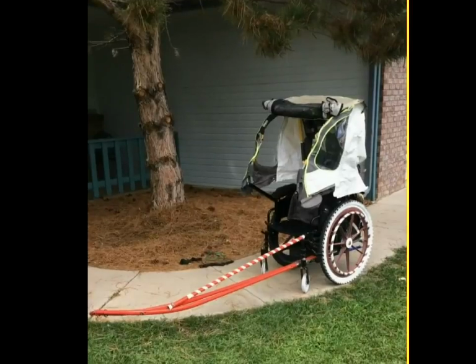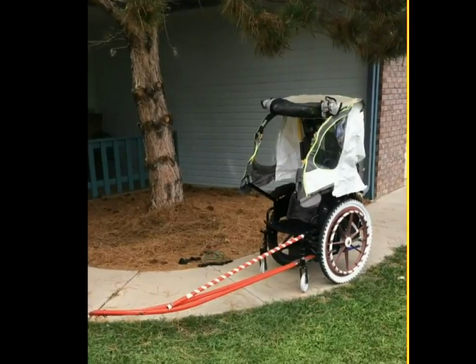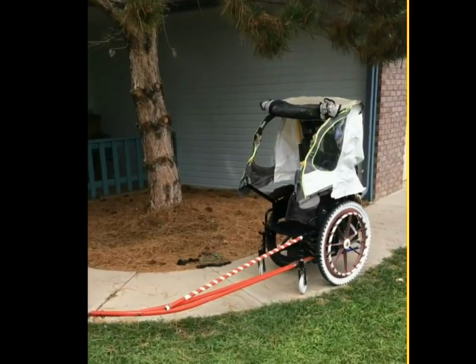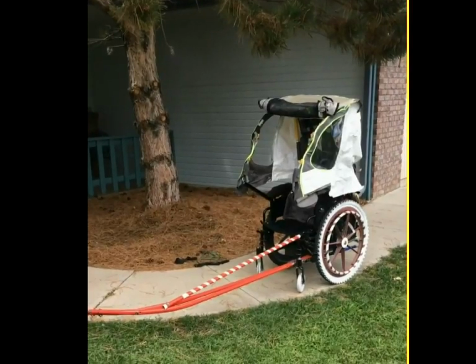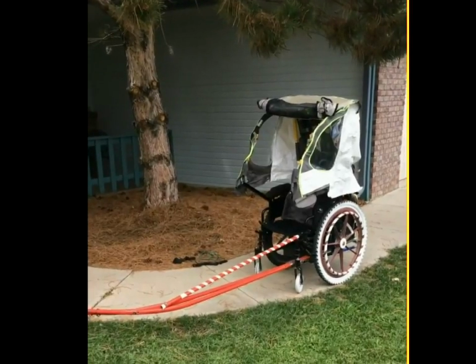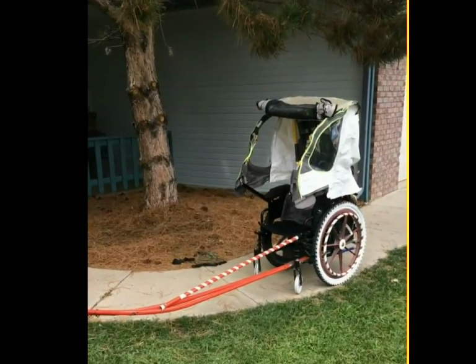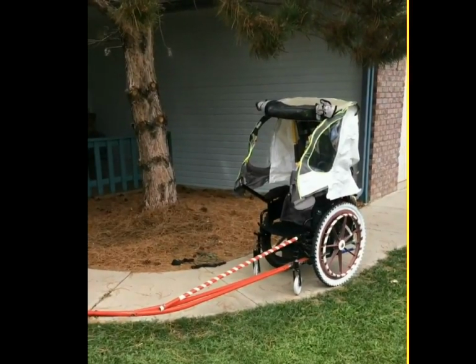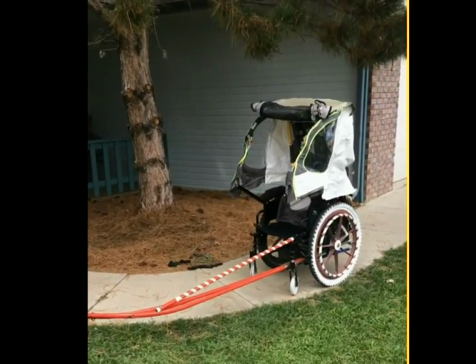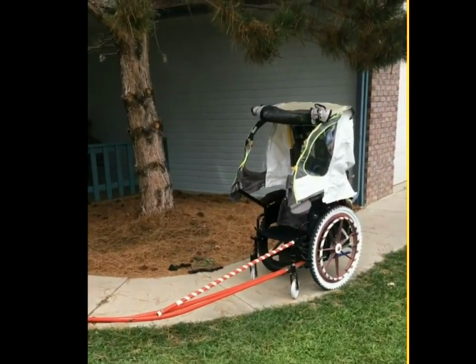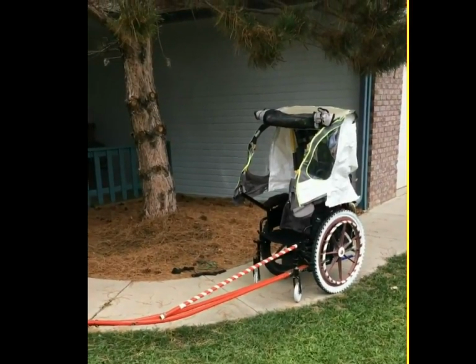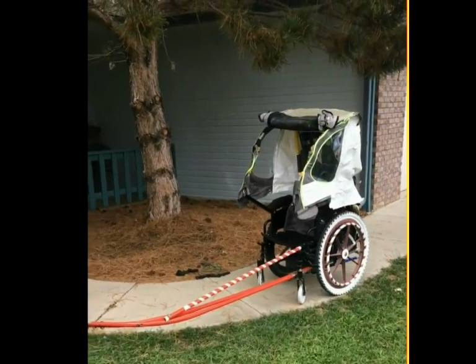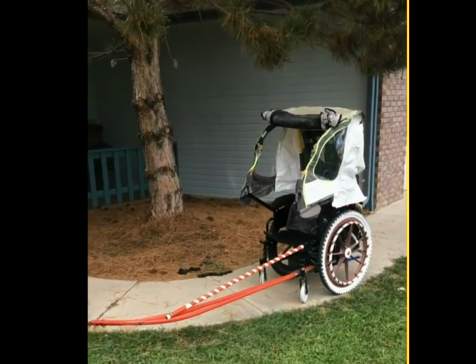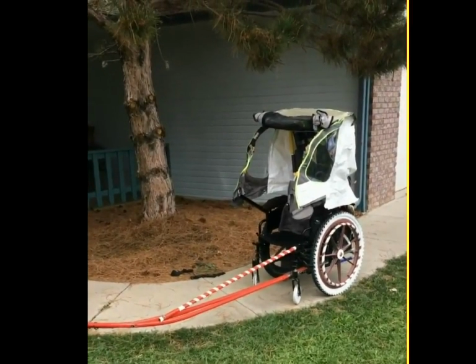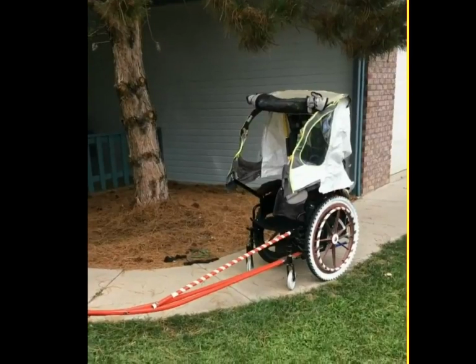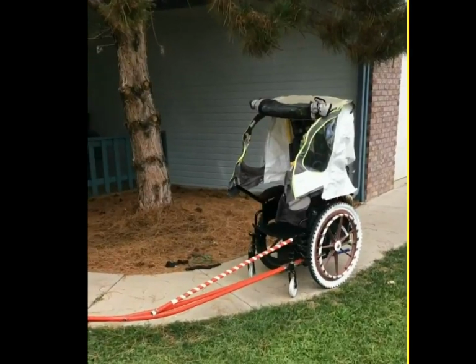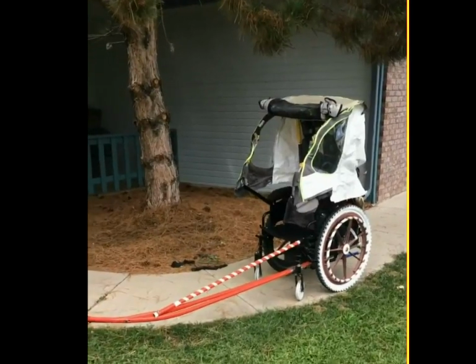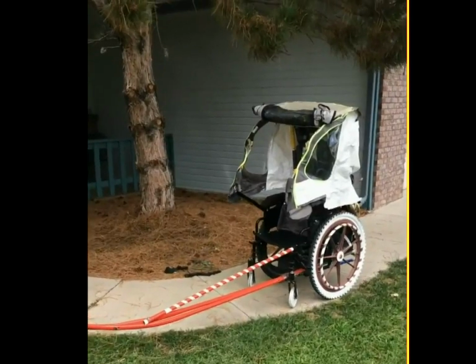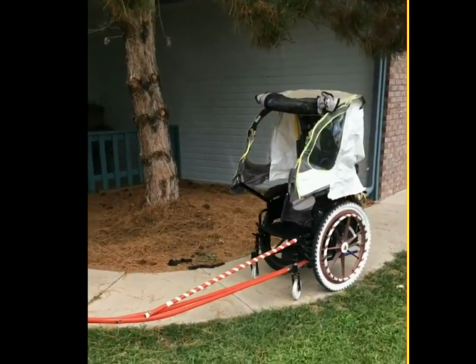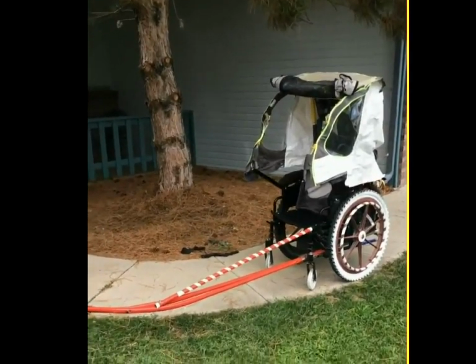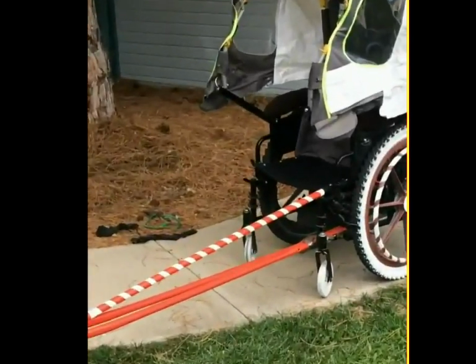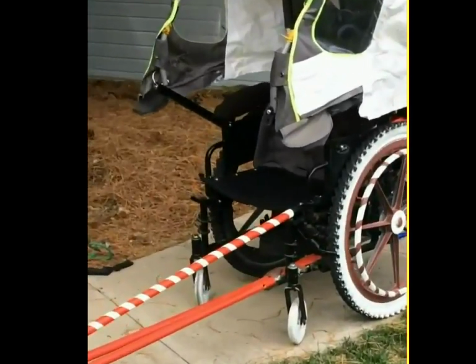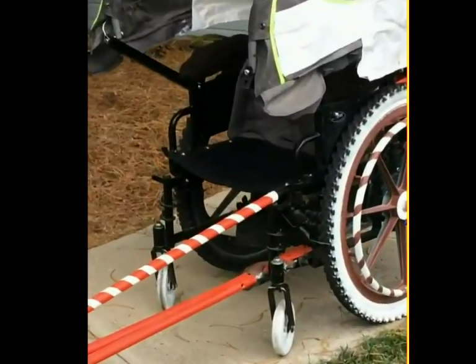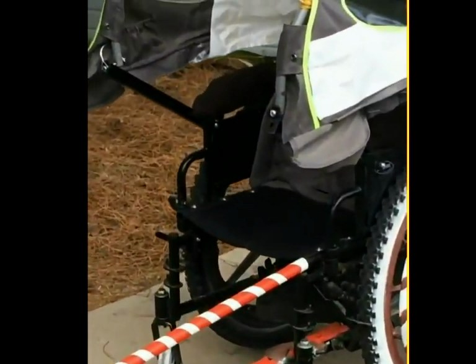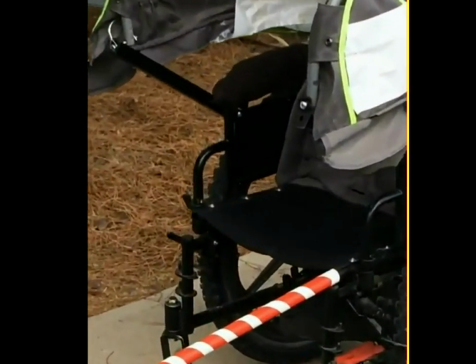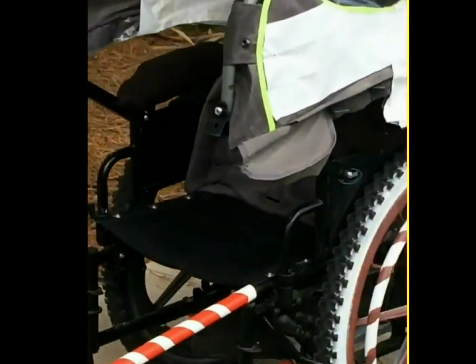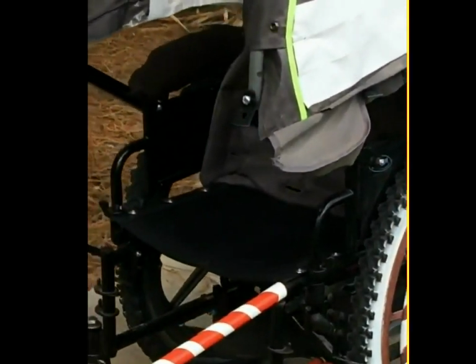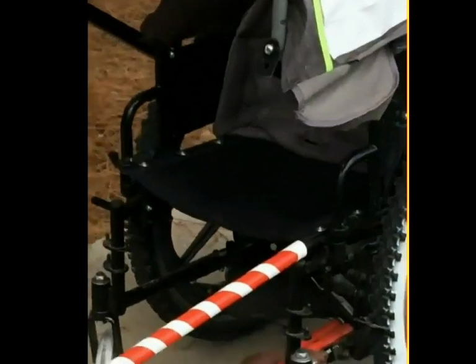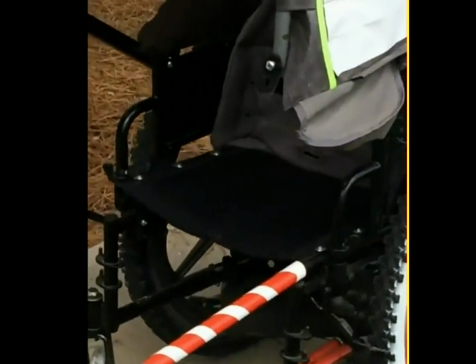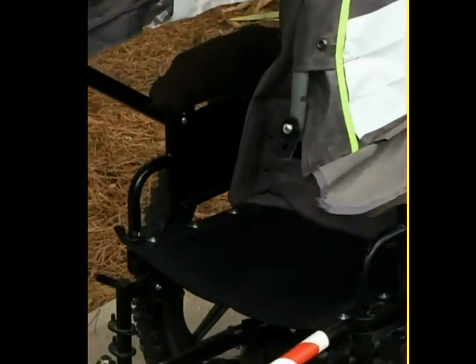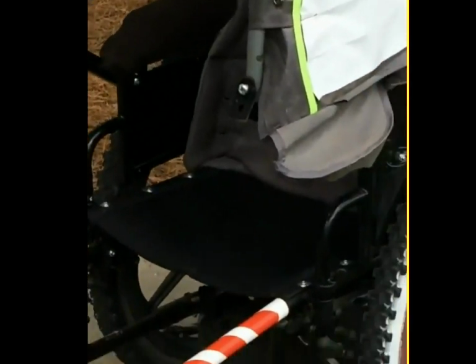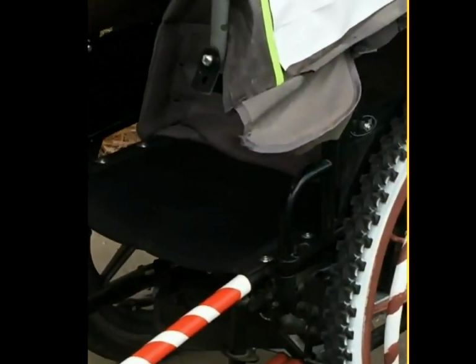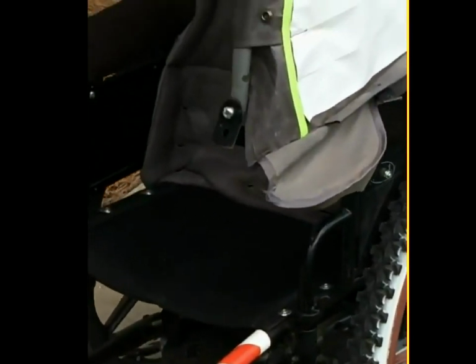We're back at the house. My mom got out of her wheelchair and it comes back in the house.